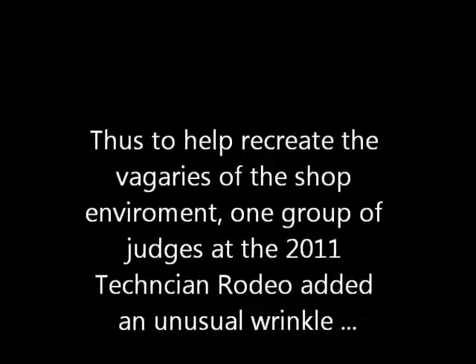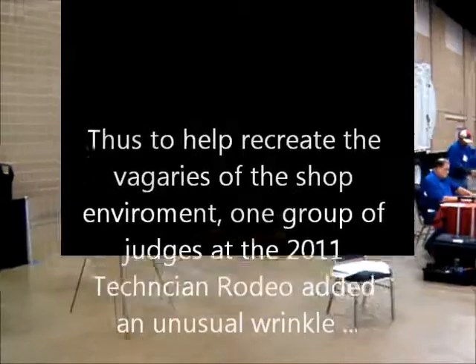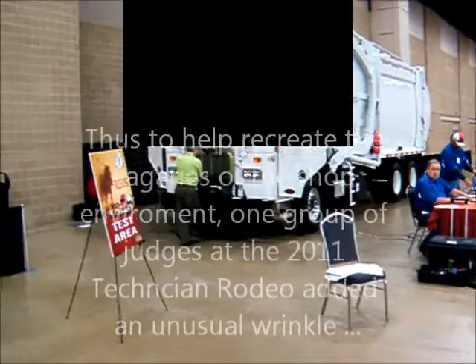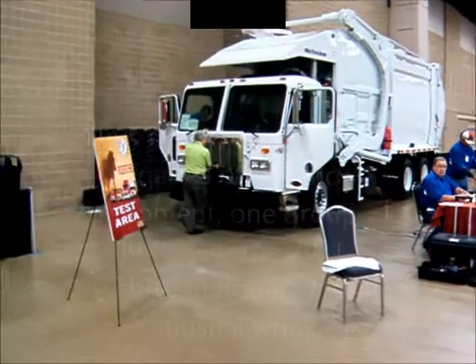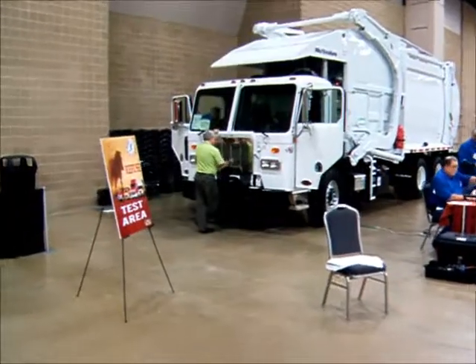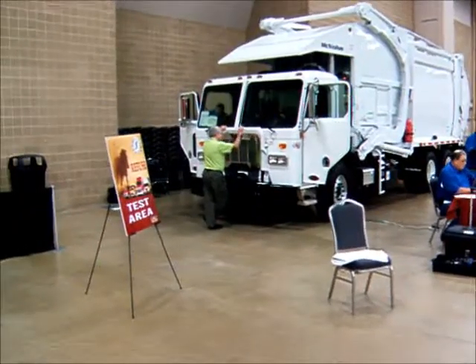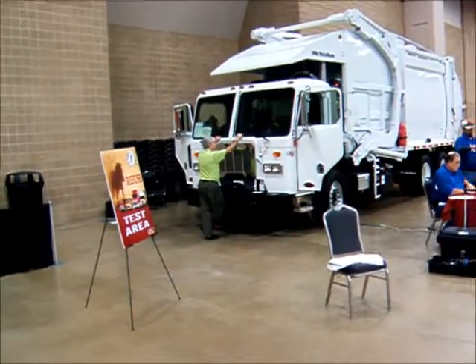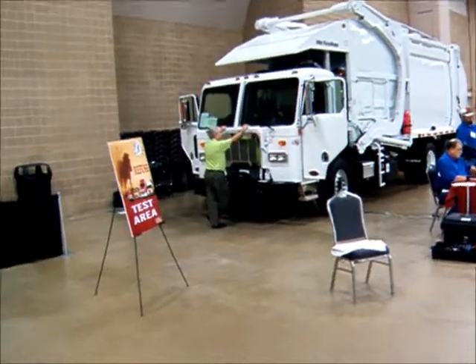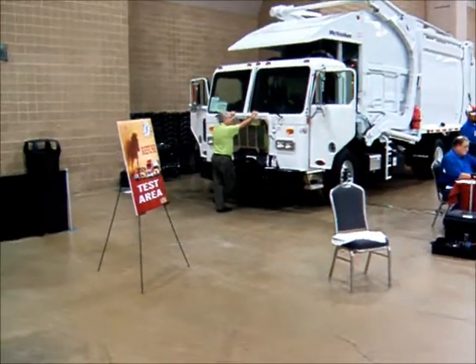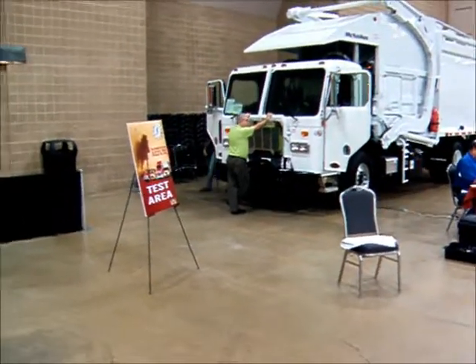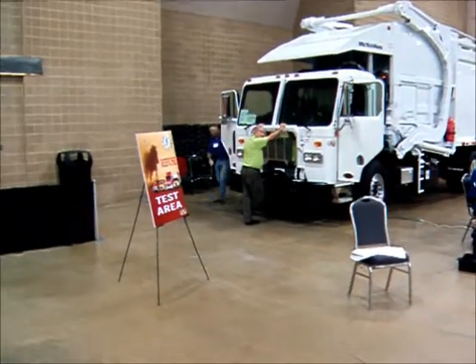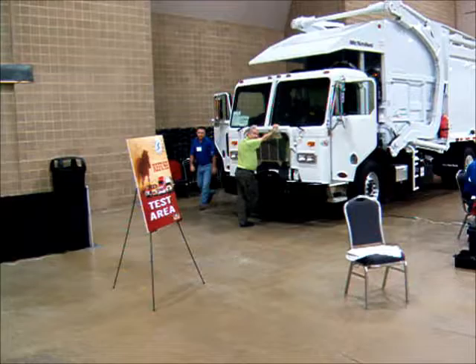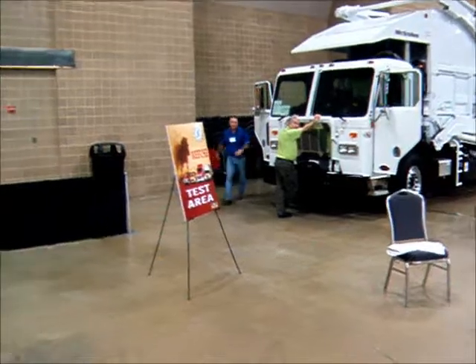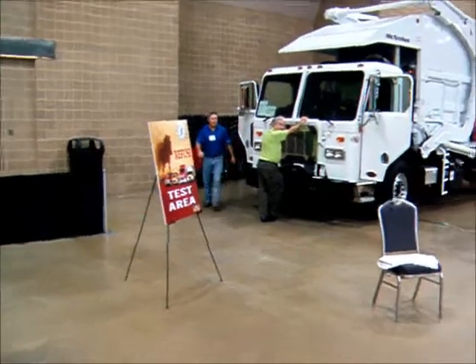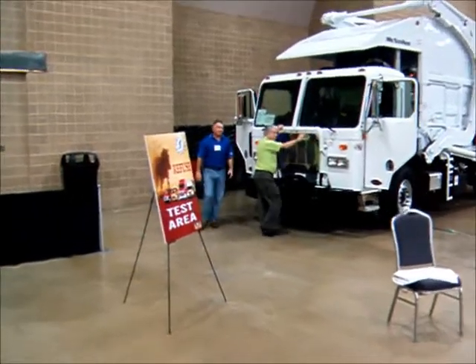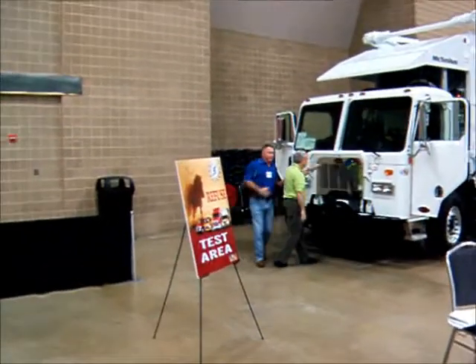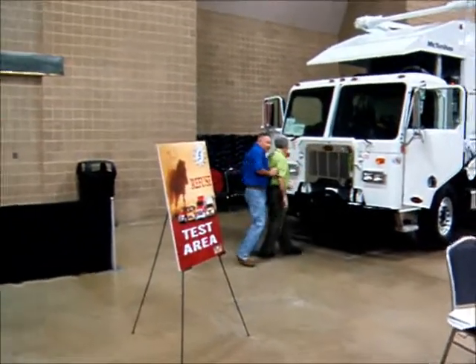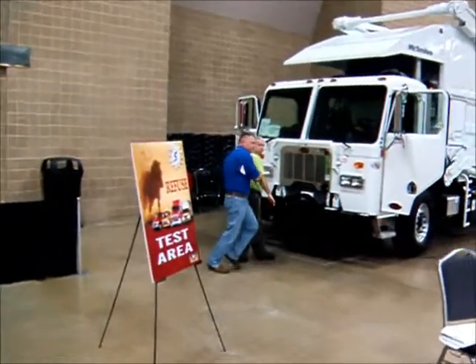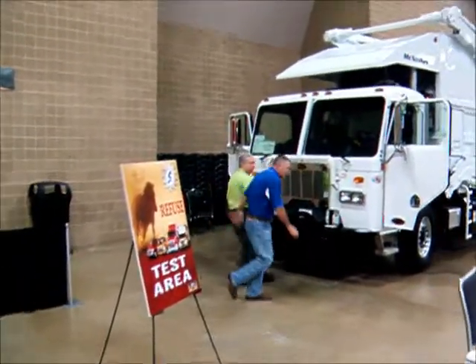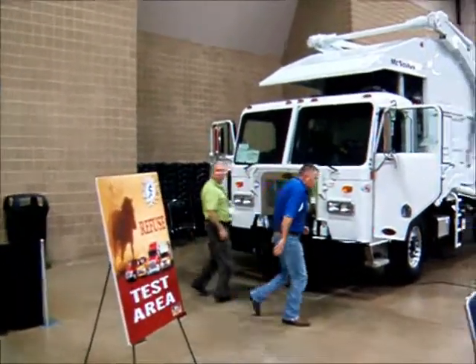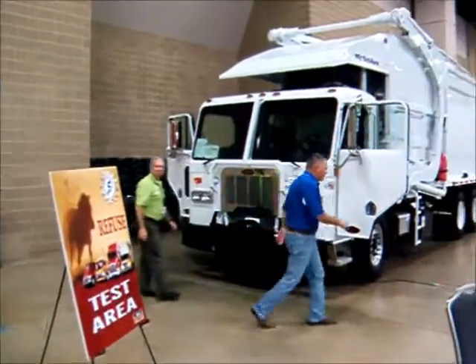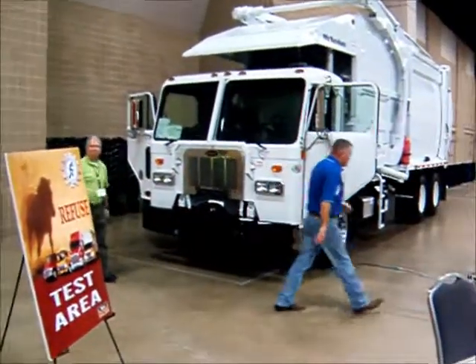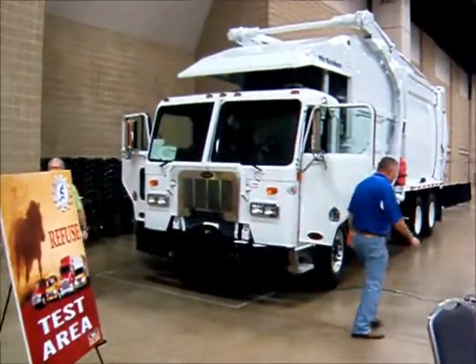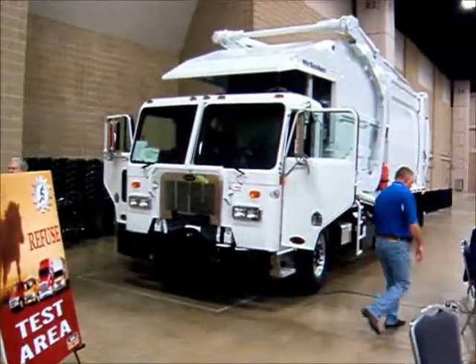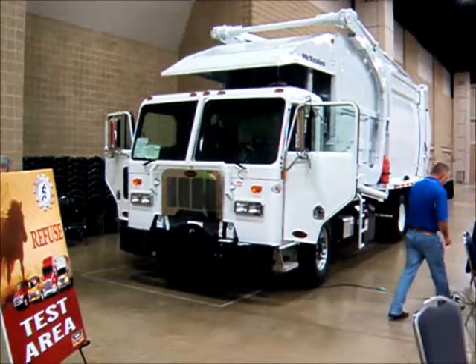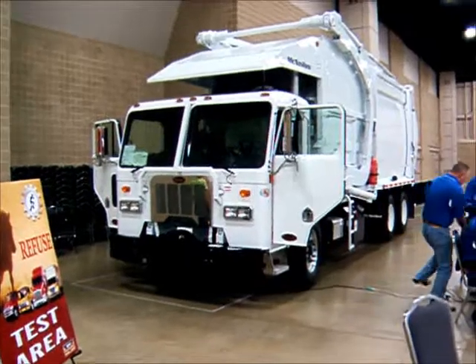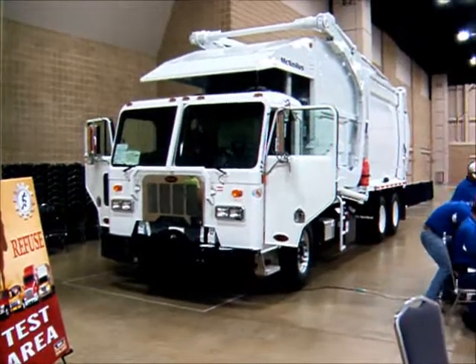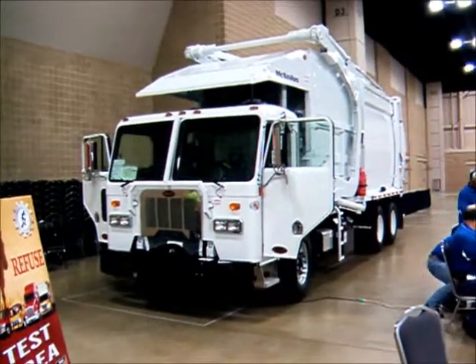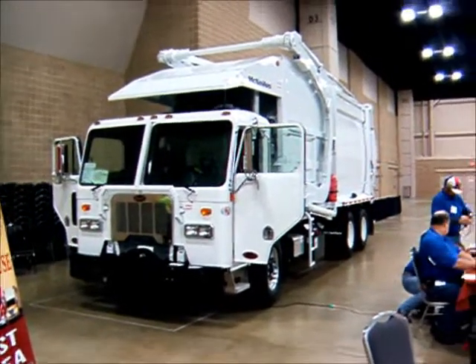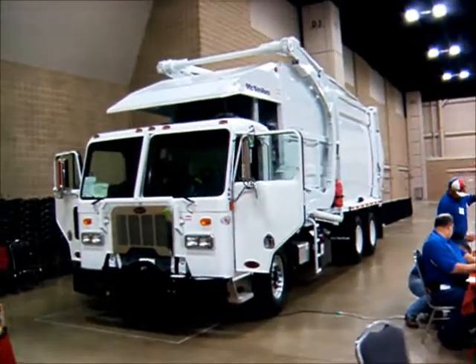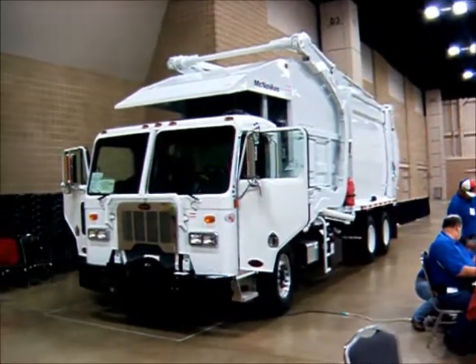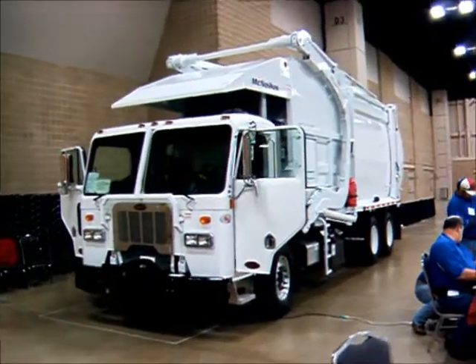Part of the competition this year involves a refuse test. As you can see, it's a Peterbilt model 320, mounted with the McNeilis commercial municipal body.